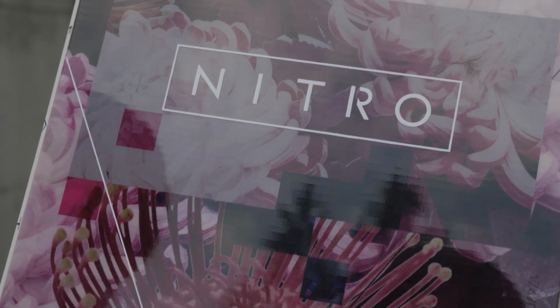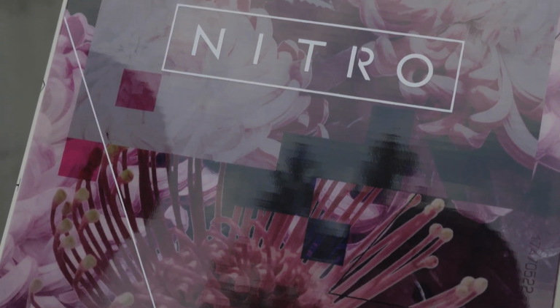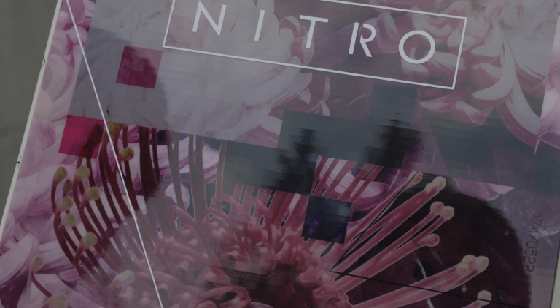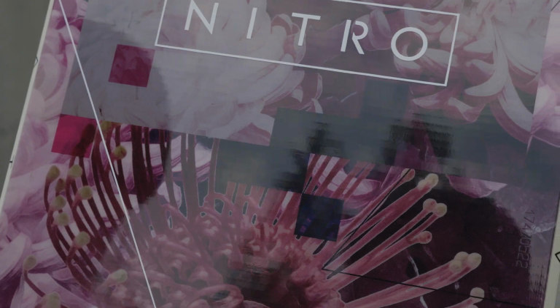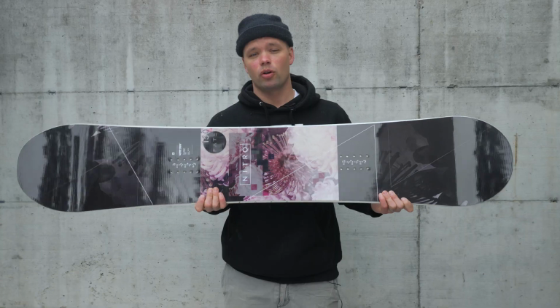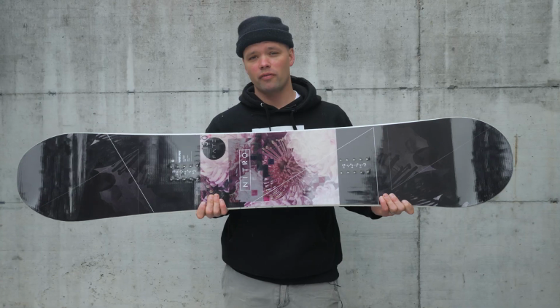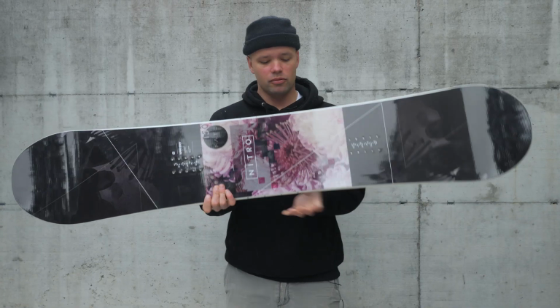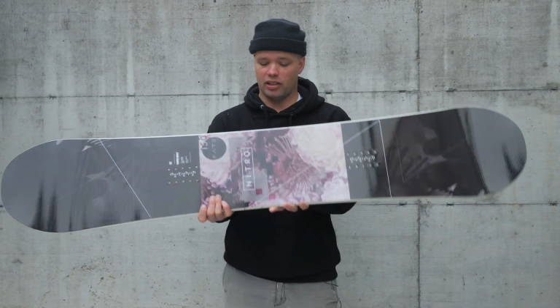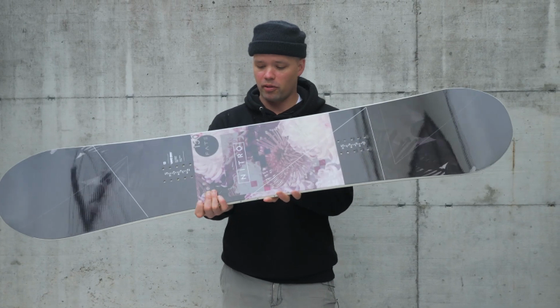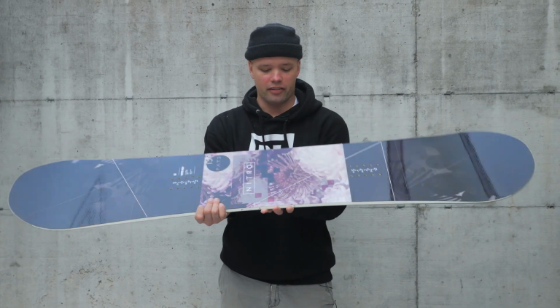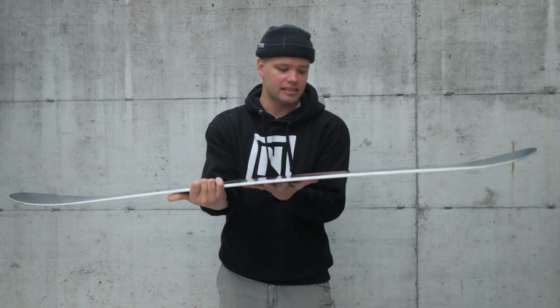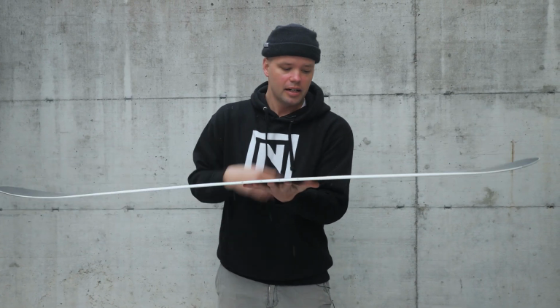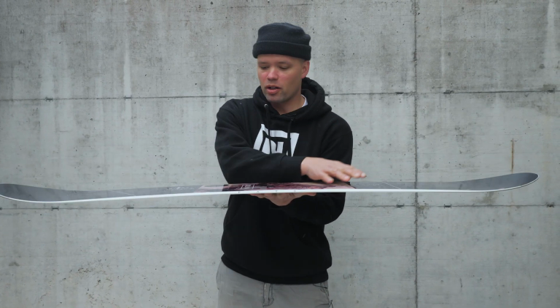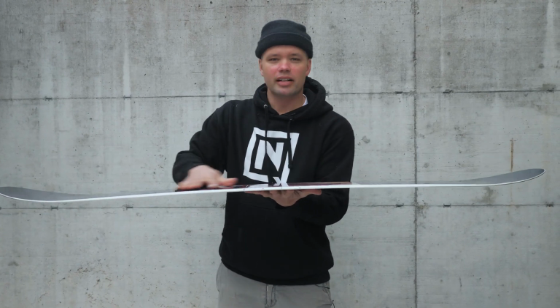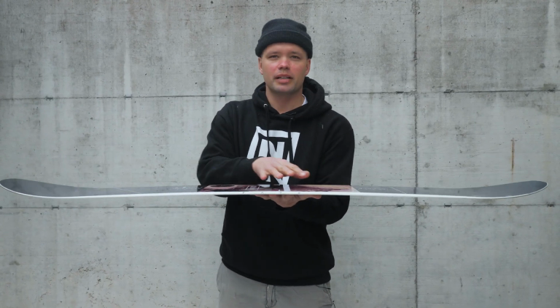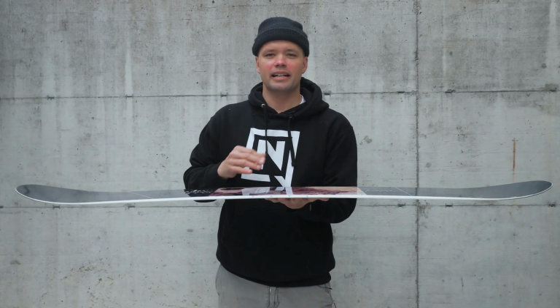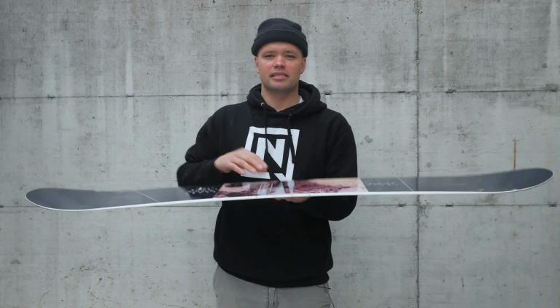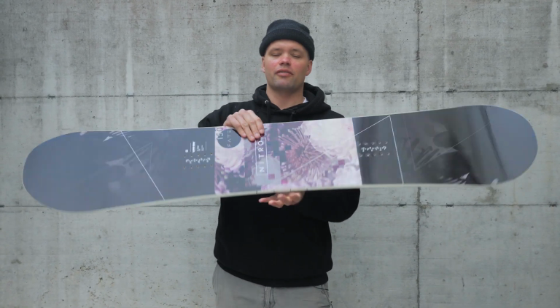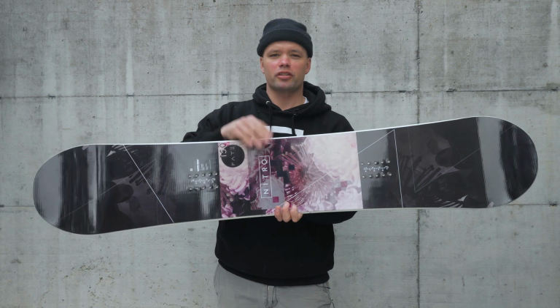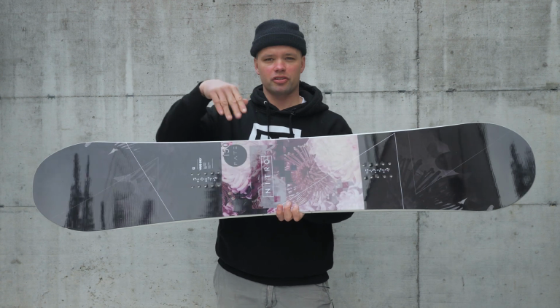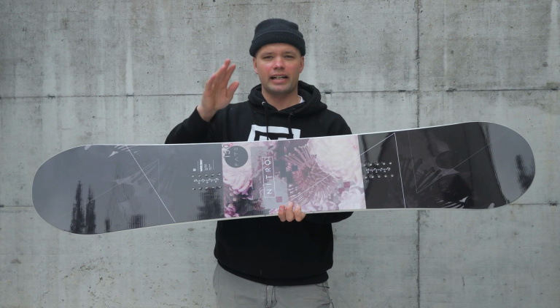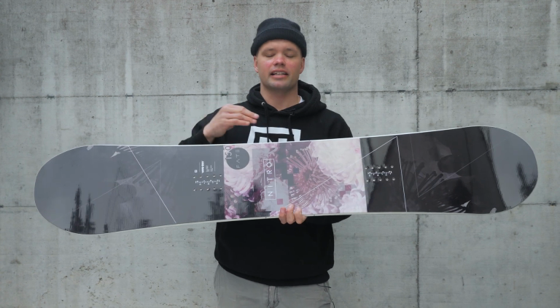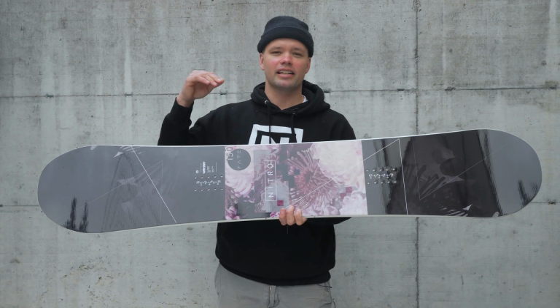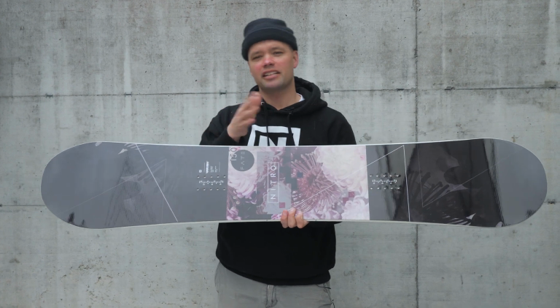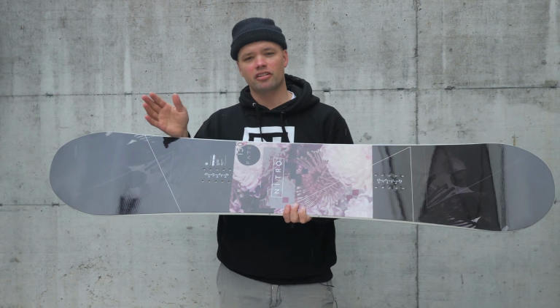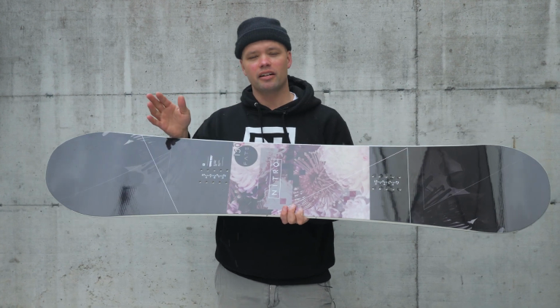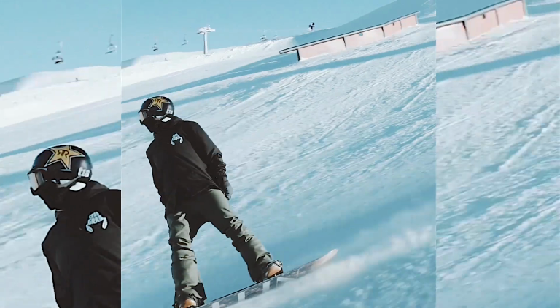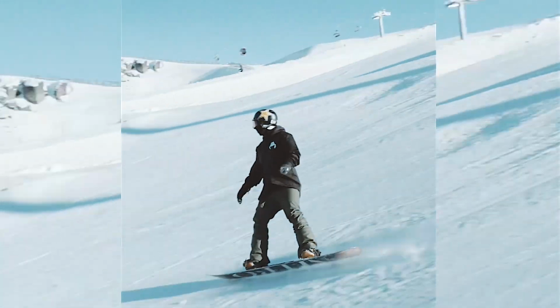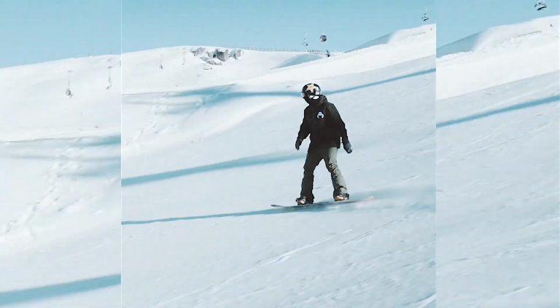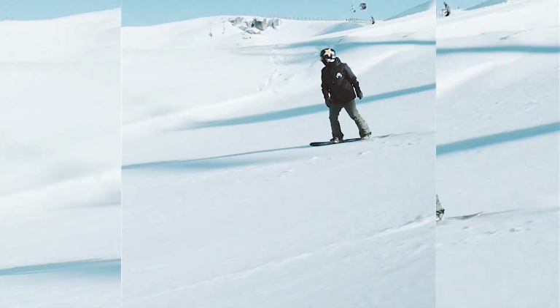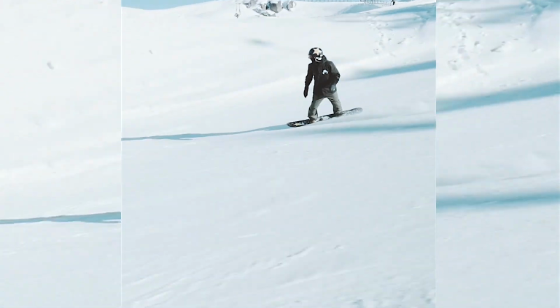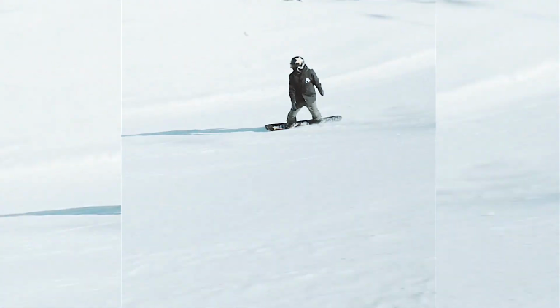It has our reflex core profile, which is a core profile that is milled out in between the bindings to allow for more torsional flex, so you can easily engage turns better and it's more fun to press and jib around on.